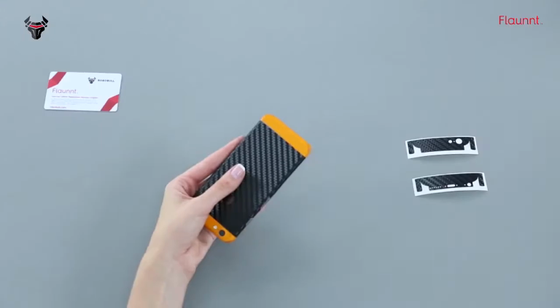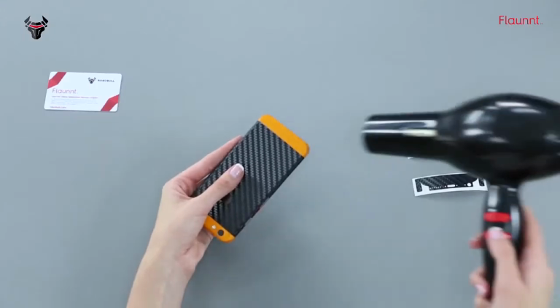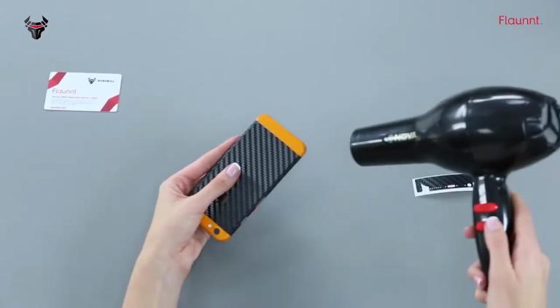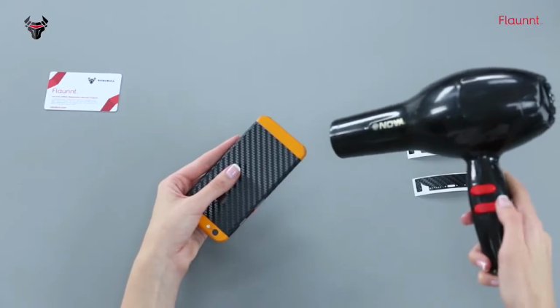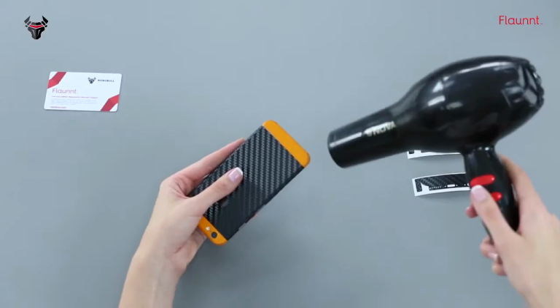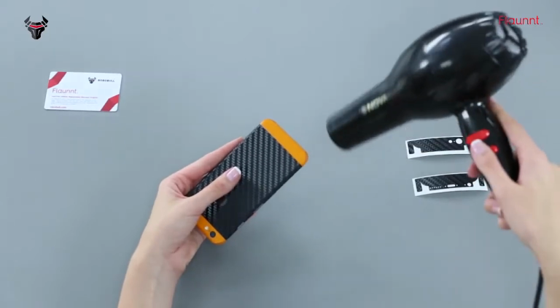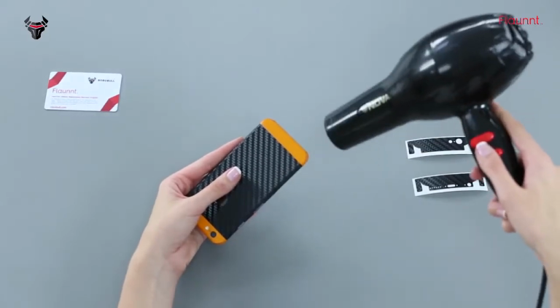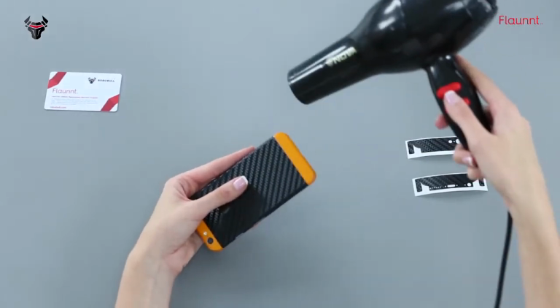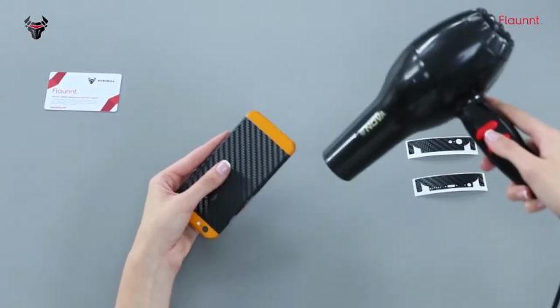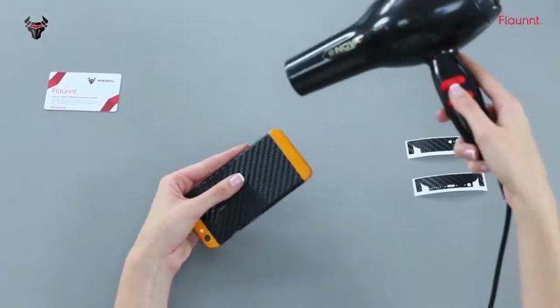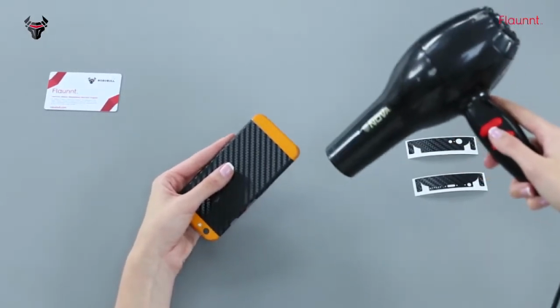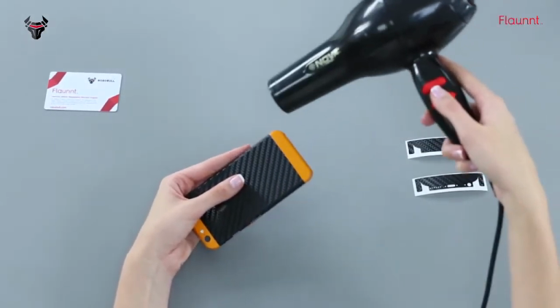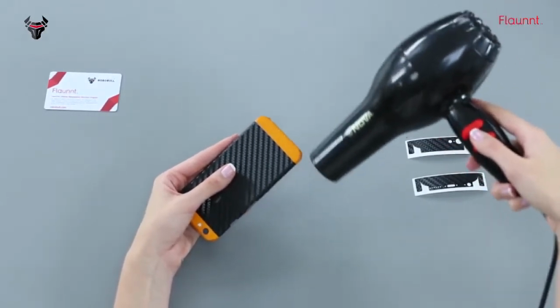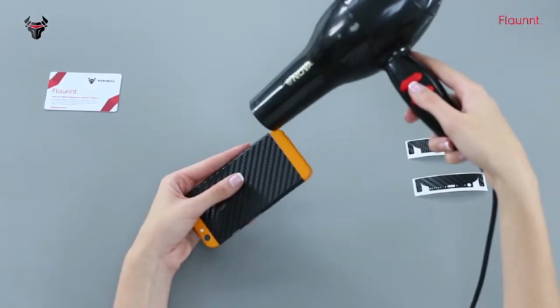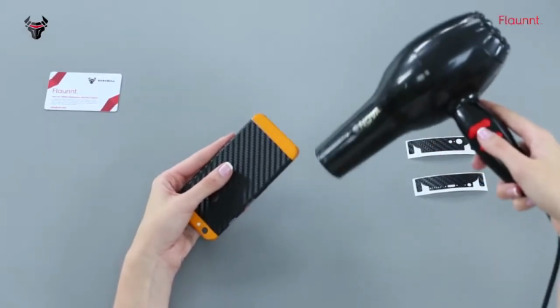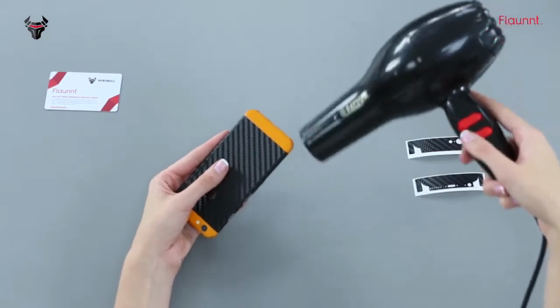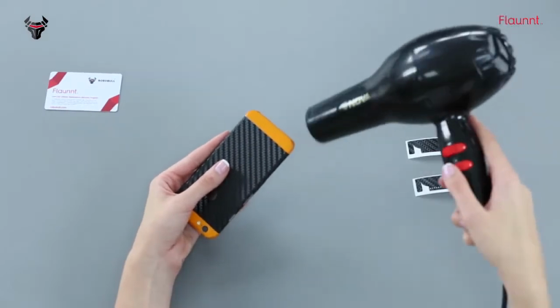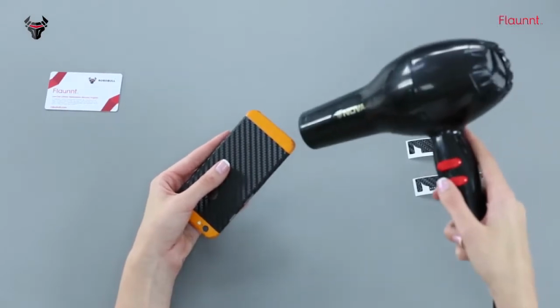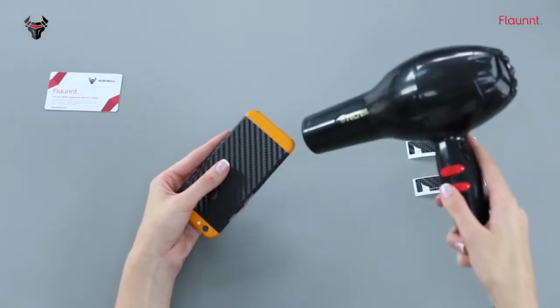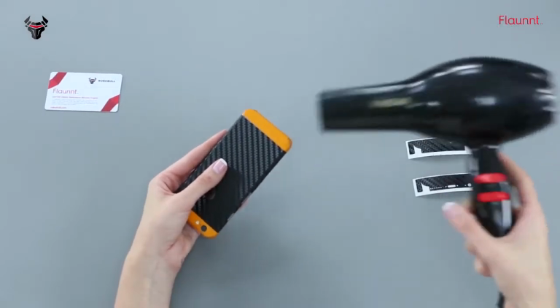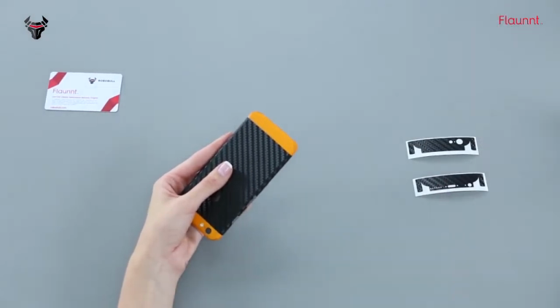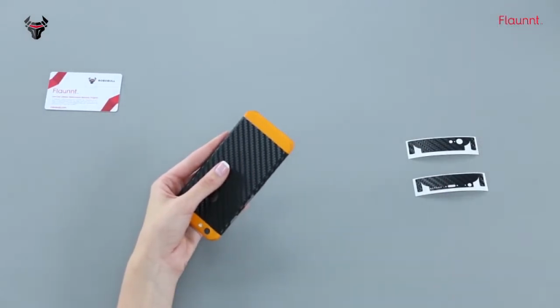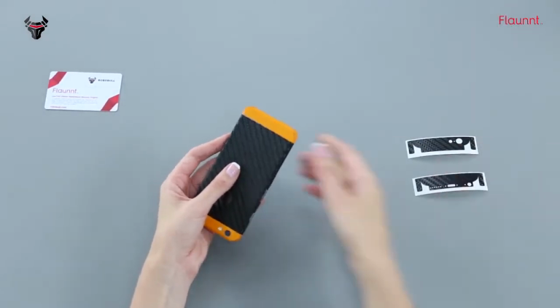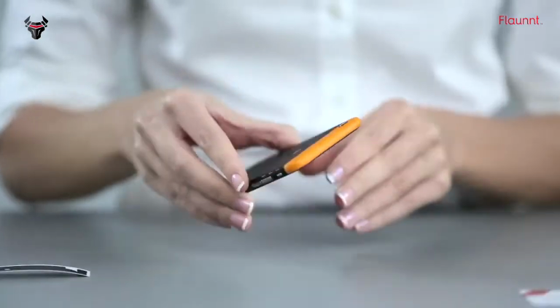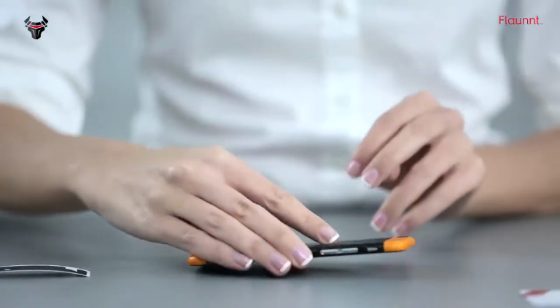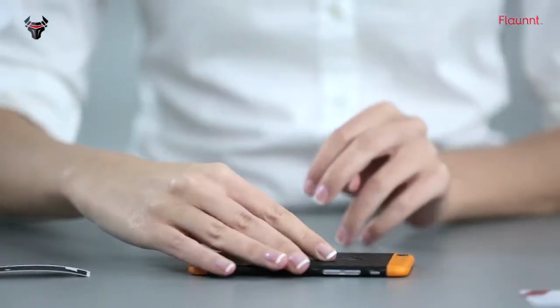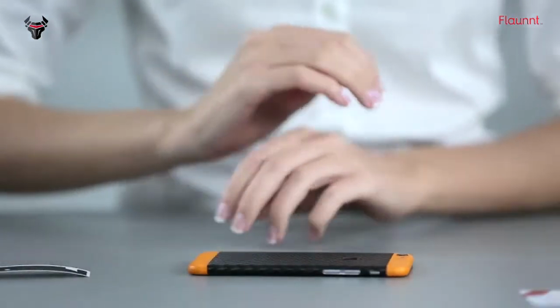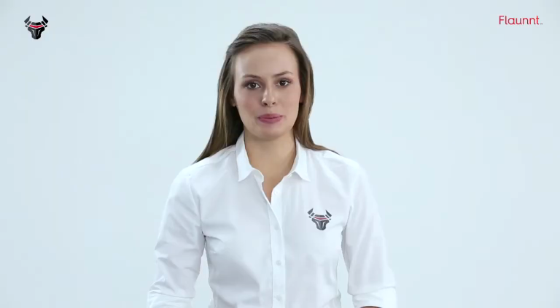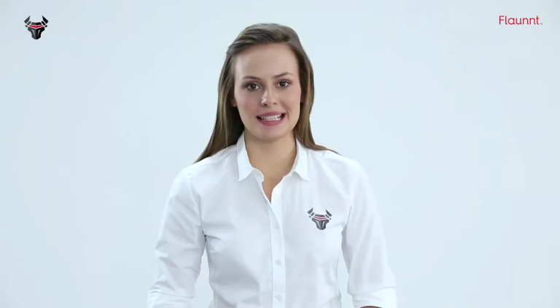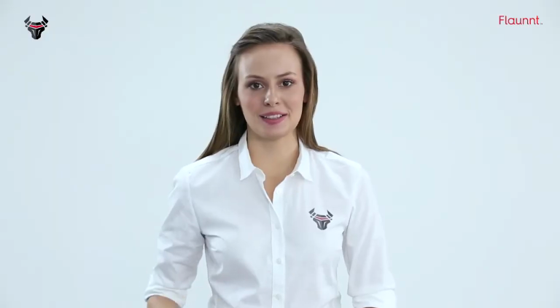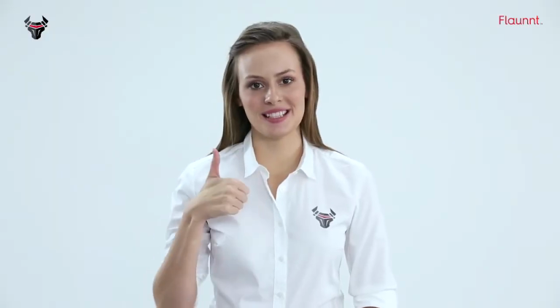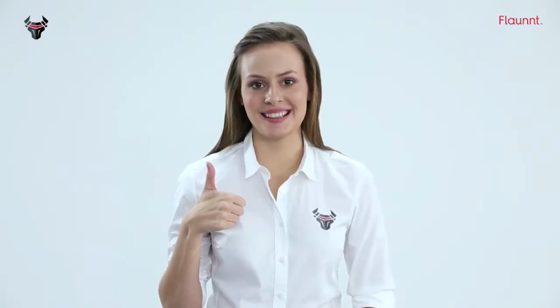After this, load the dryer heat around the device for a few seconds to make sure it never peels off. Do not overdo it. Your Flont Skin has been installed. Wasn't that easy?